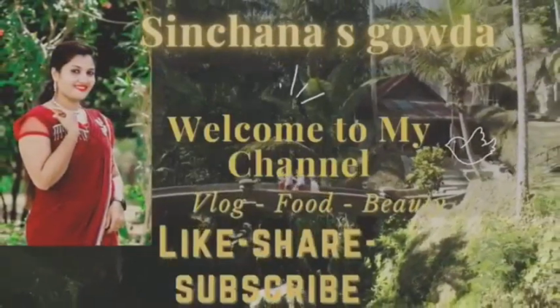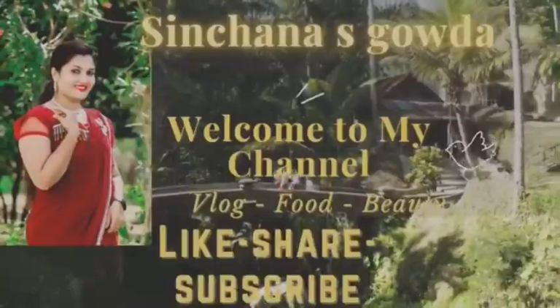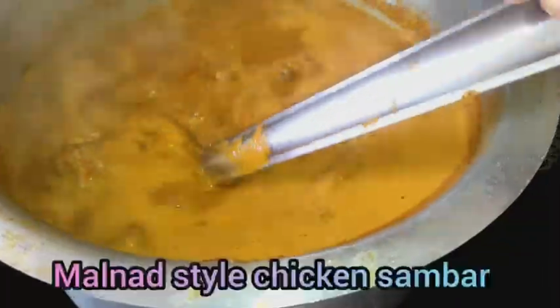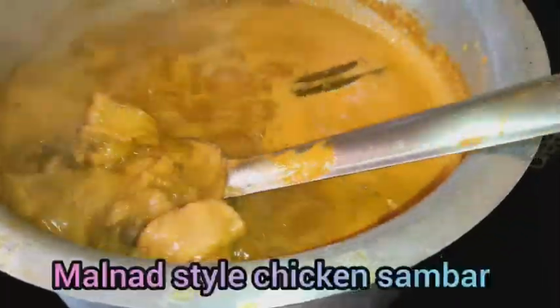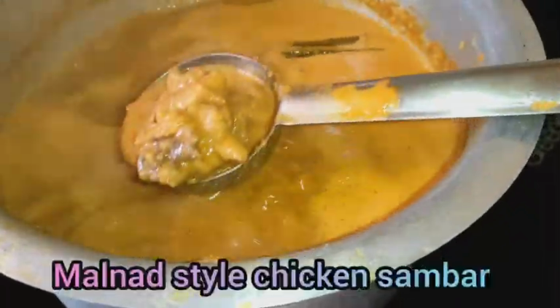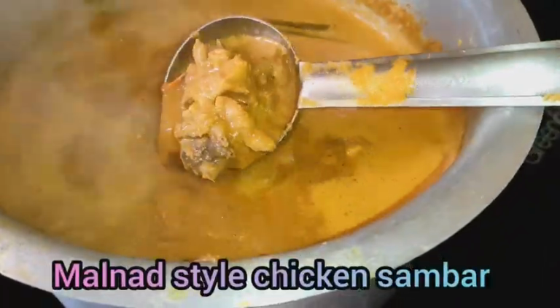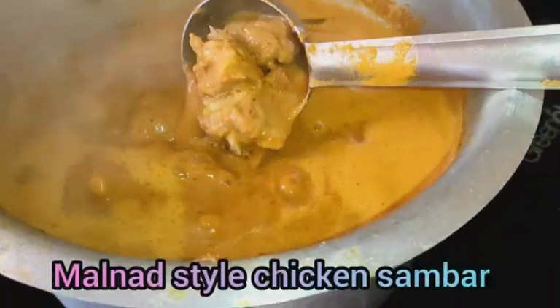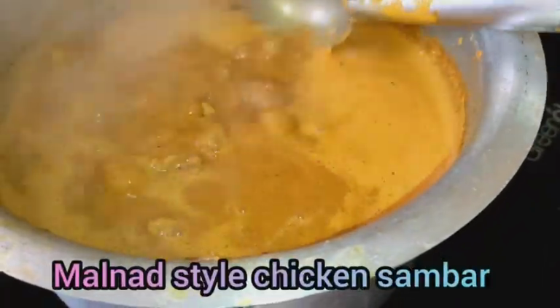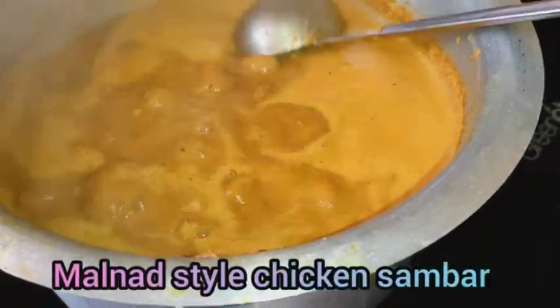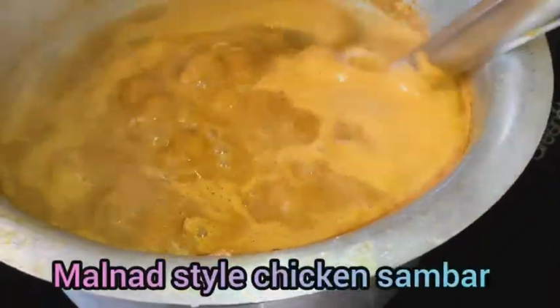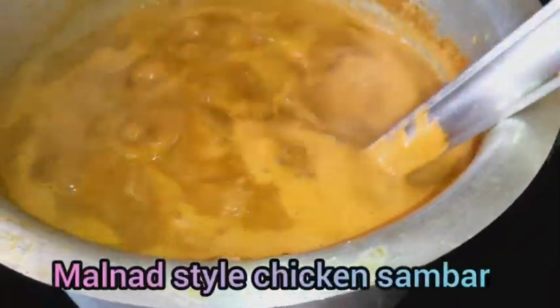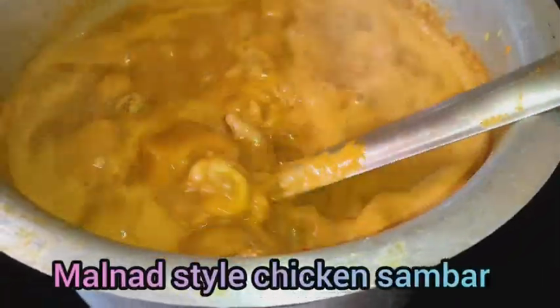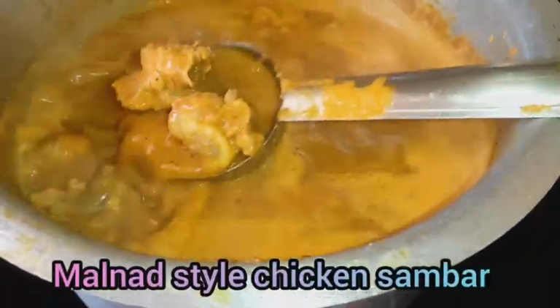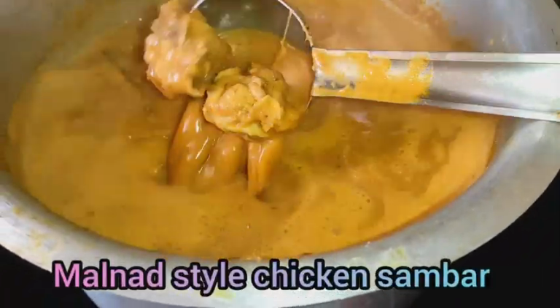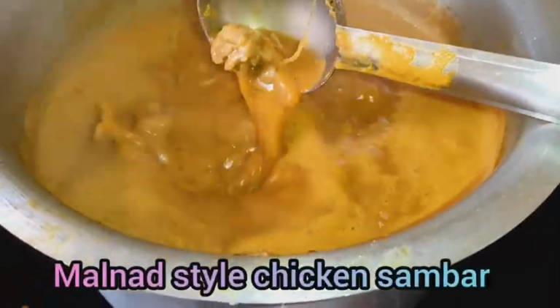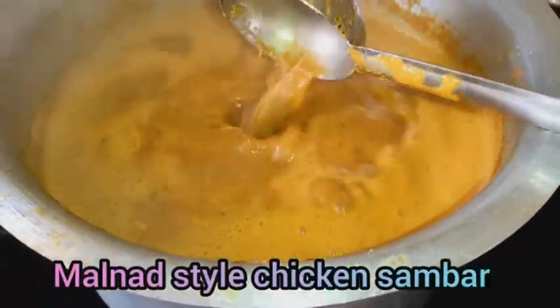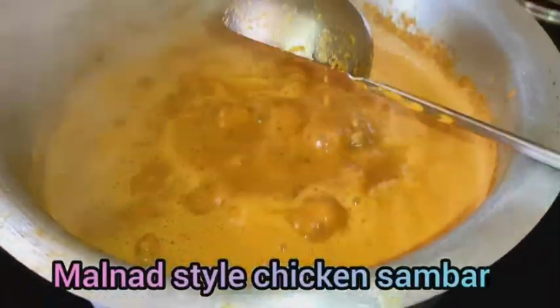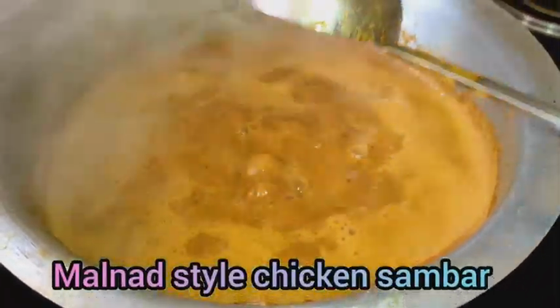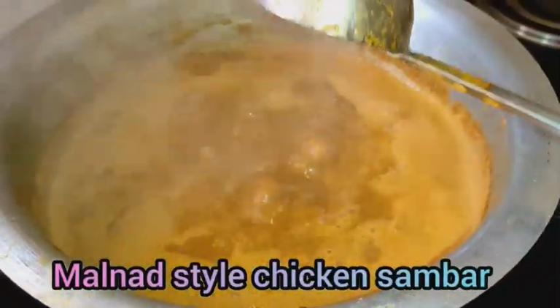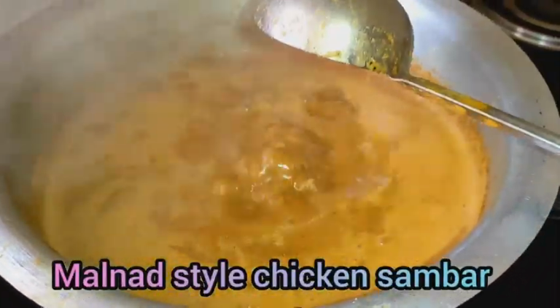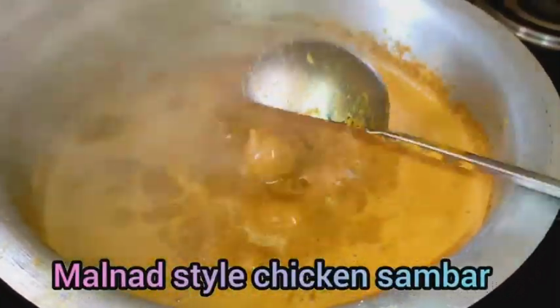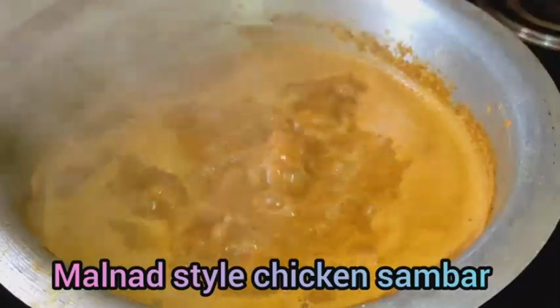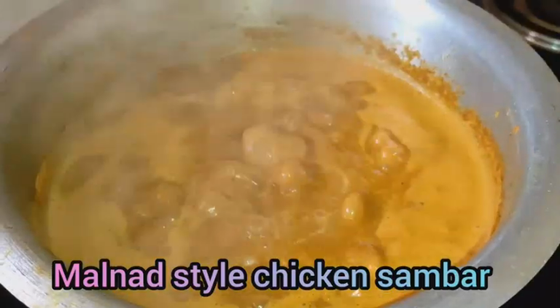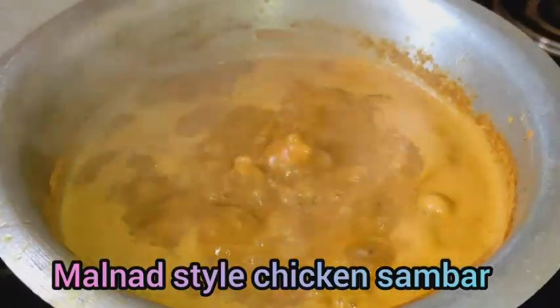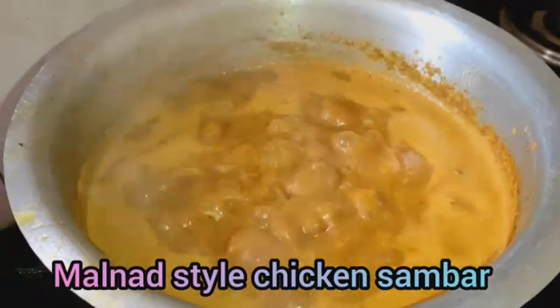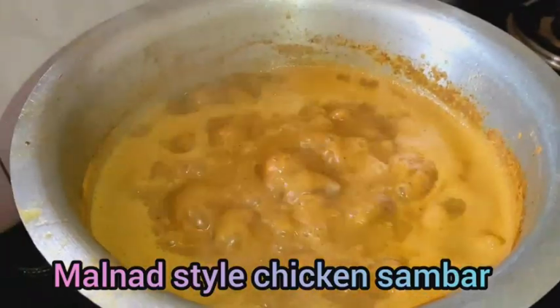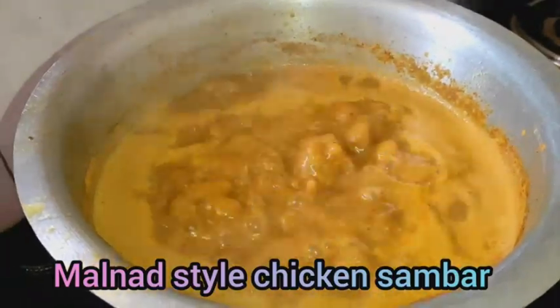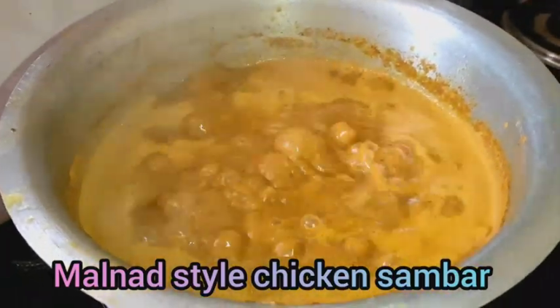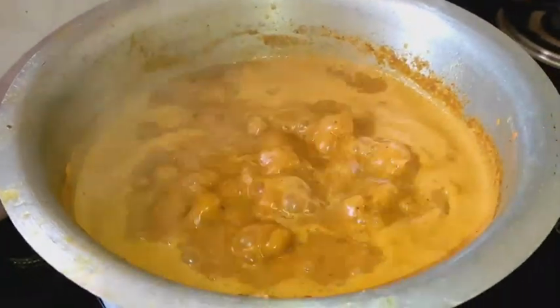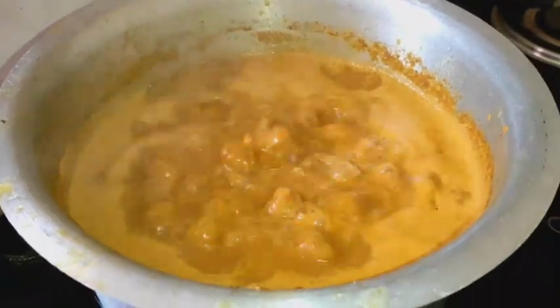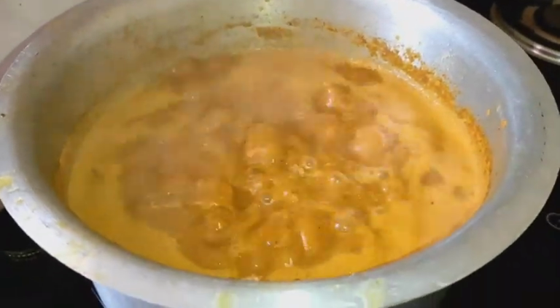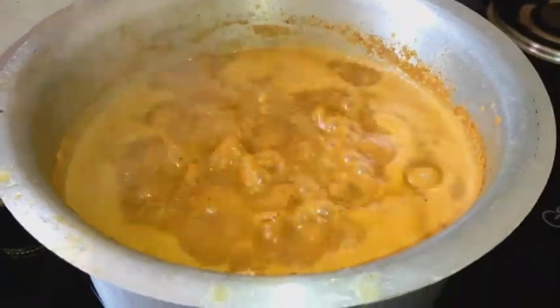Hi friends, welcome back to my channel. This is my special recipe — Sunday Specials, walnut style chicken.